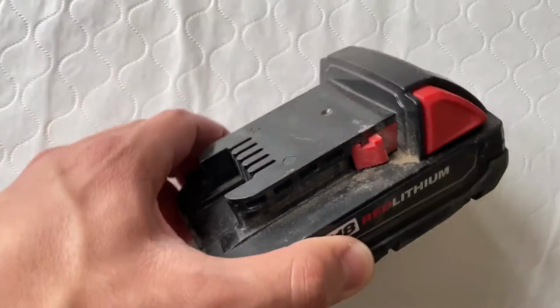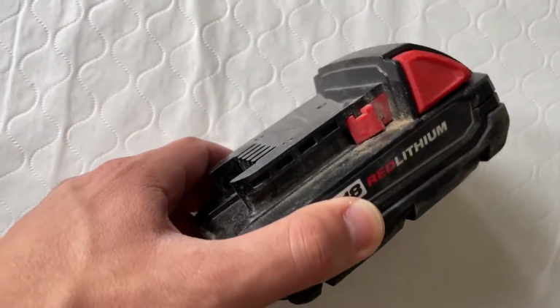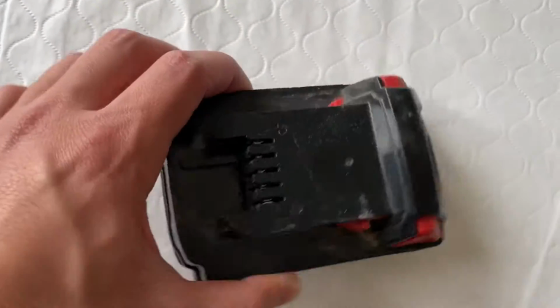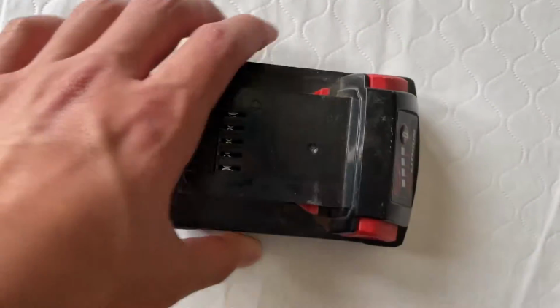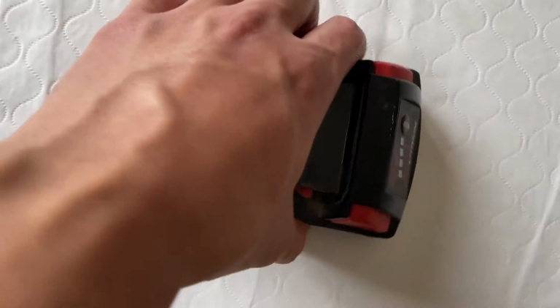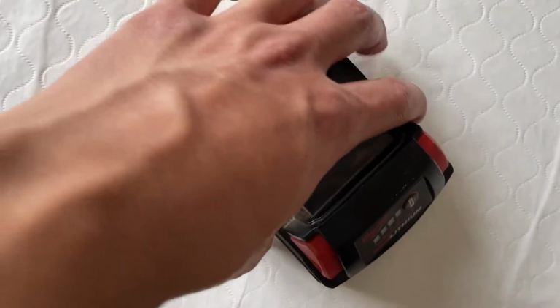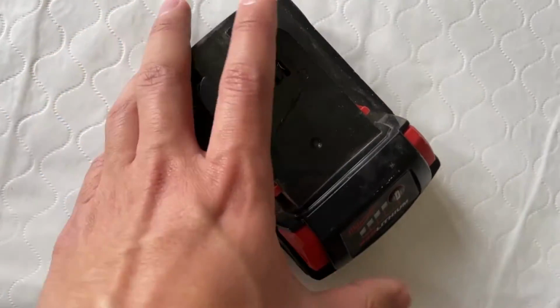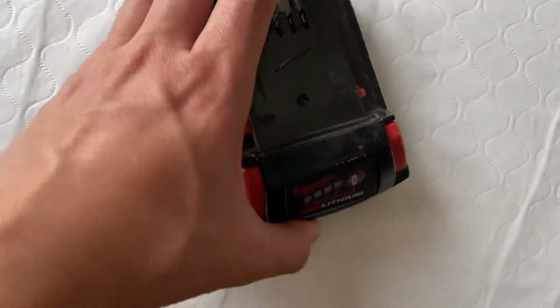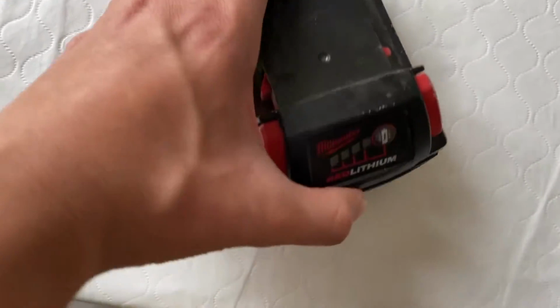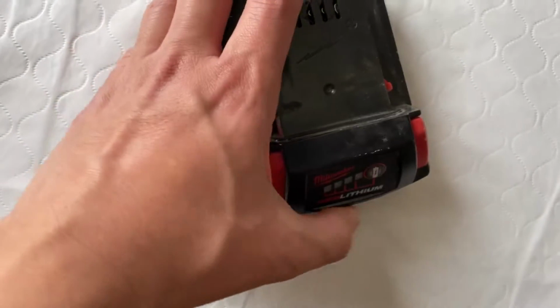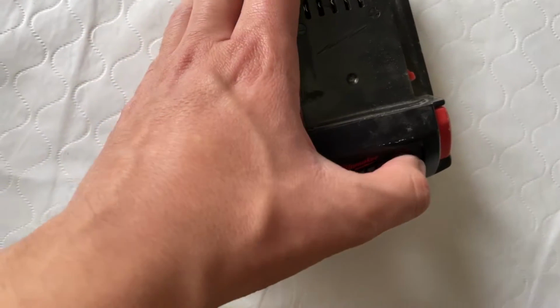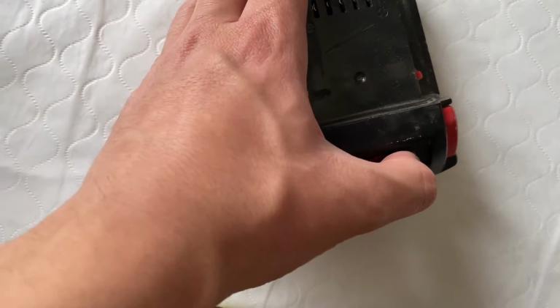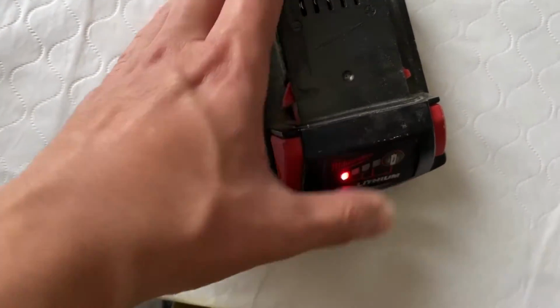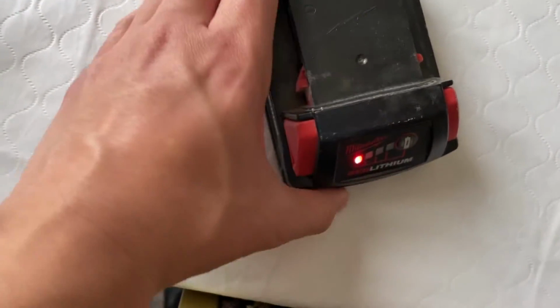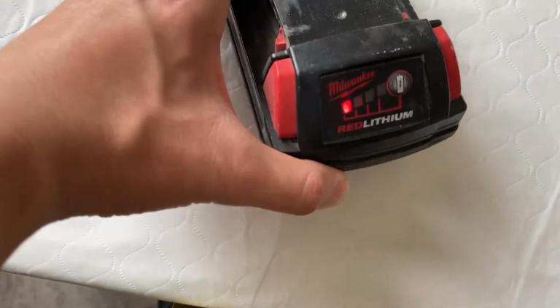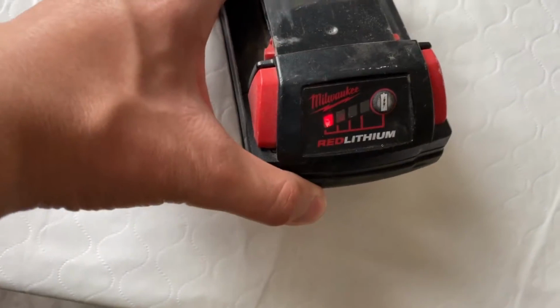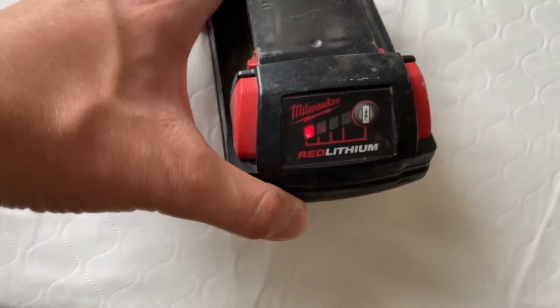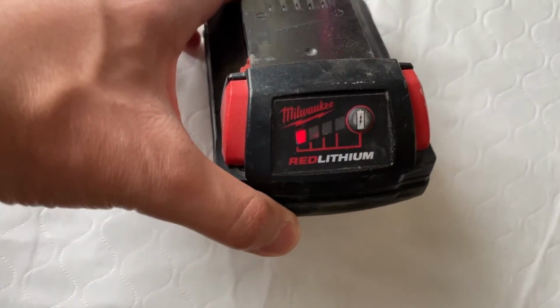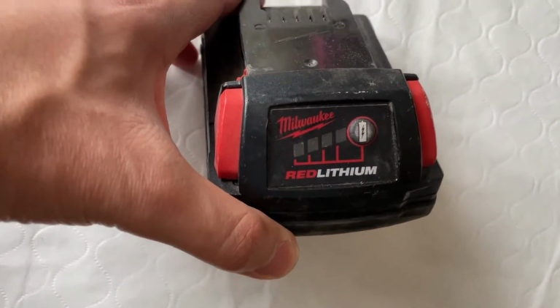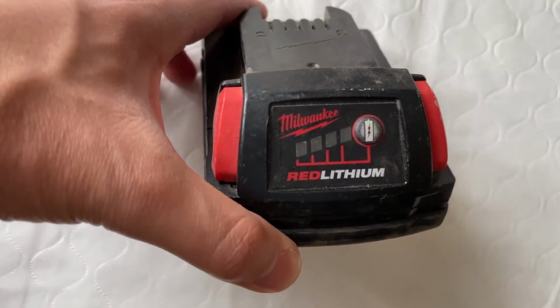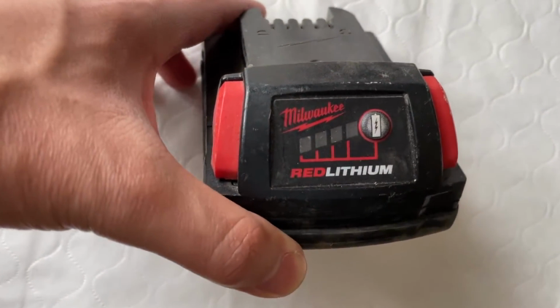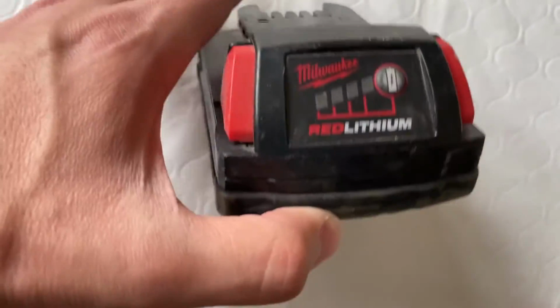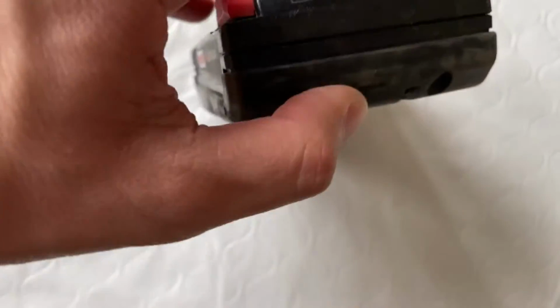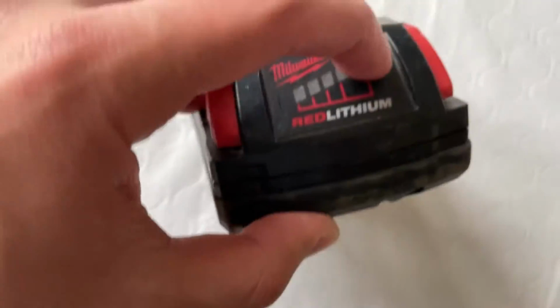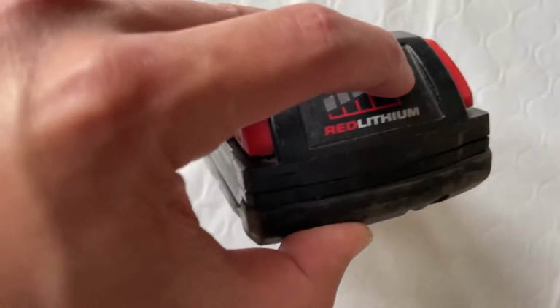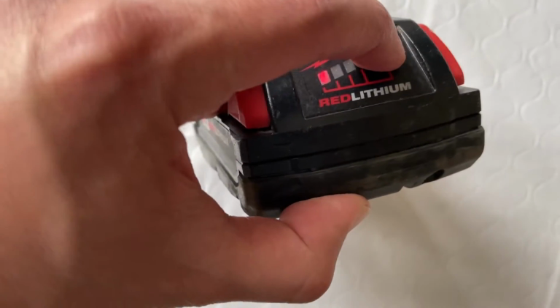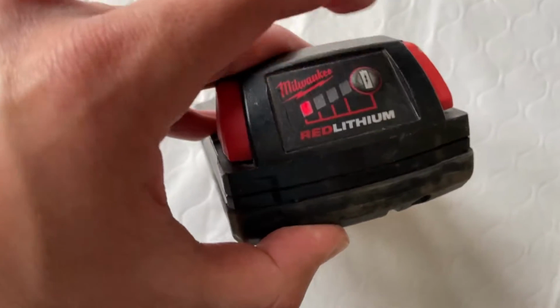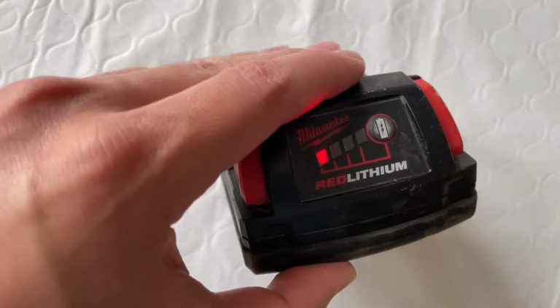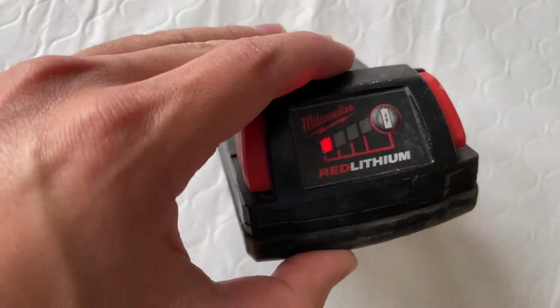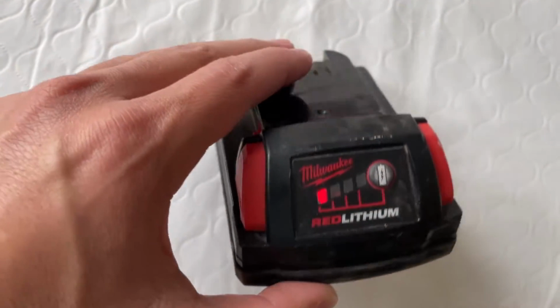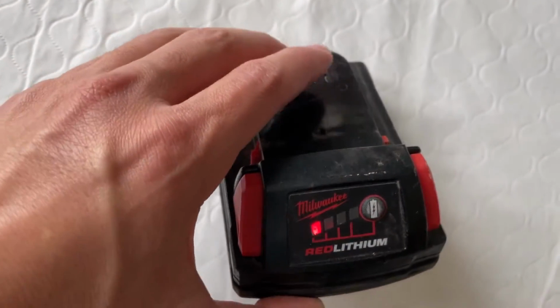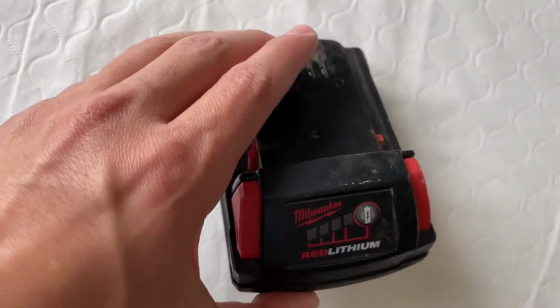The cool thing about it is not only does it tell you the battery level — there's a display here on the front panel. By clicking this battery icon you can see the charge level; mine needs to be charged.